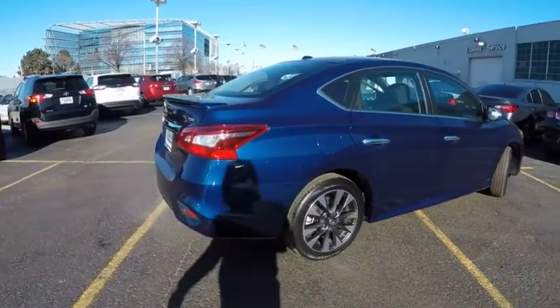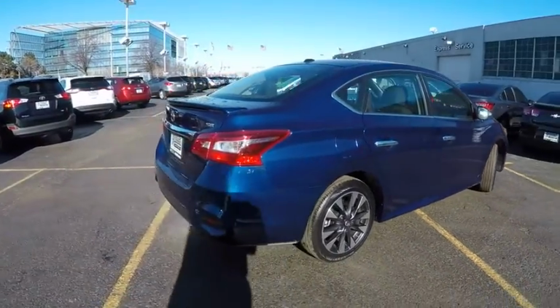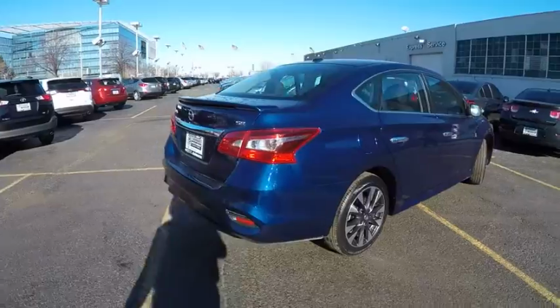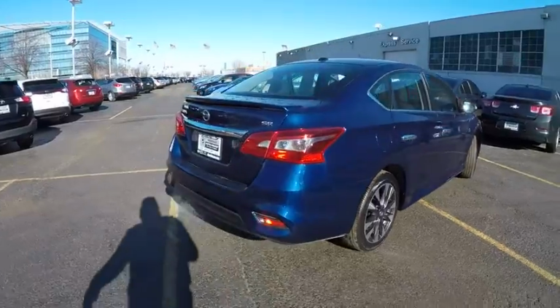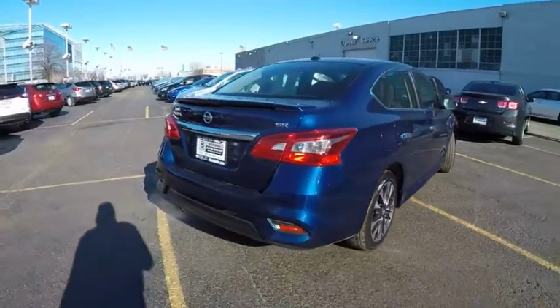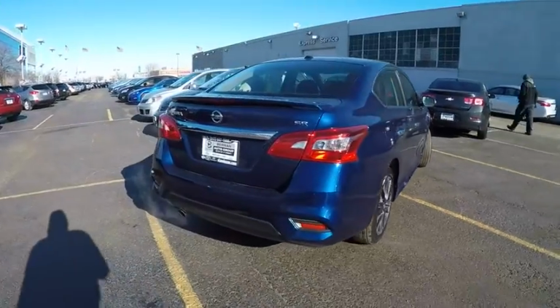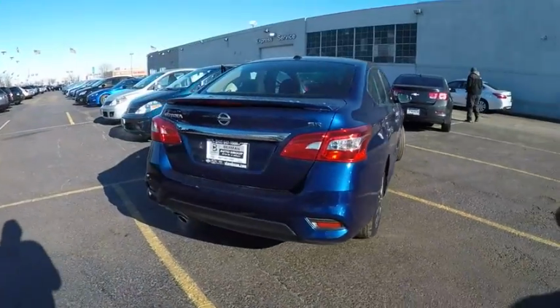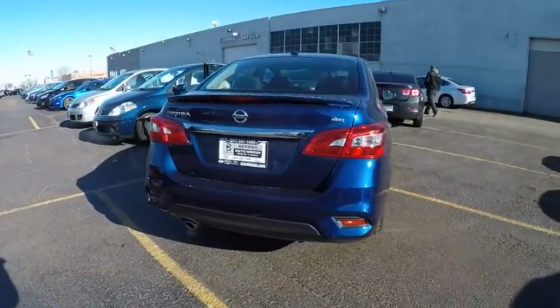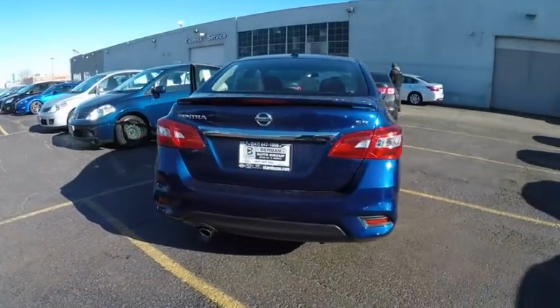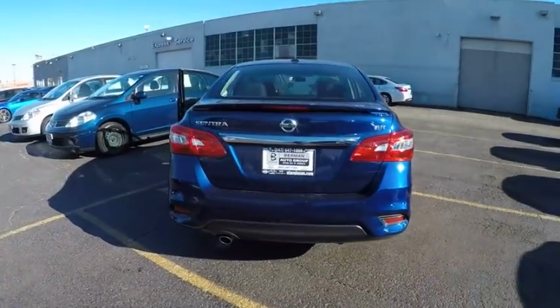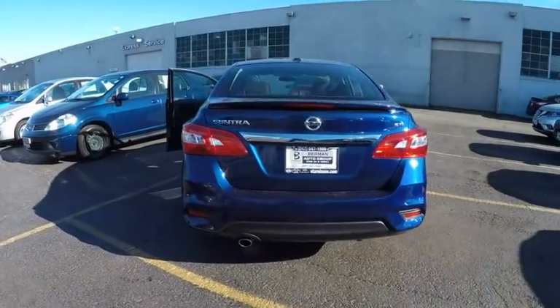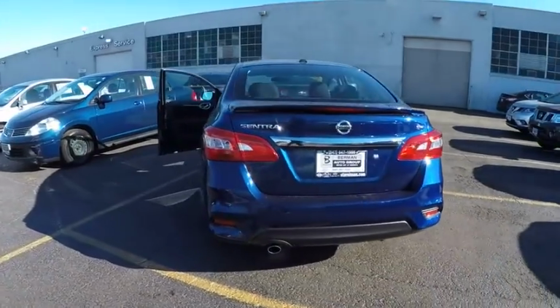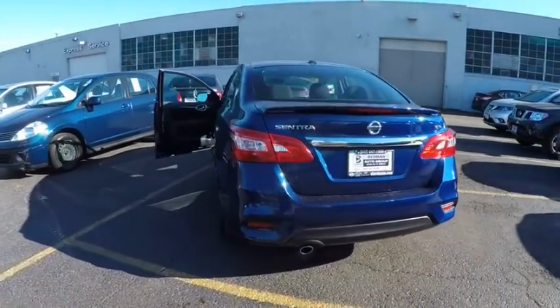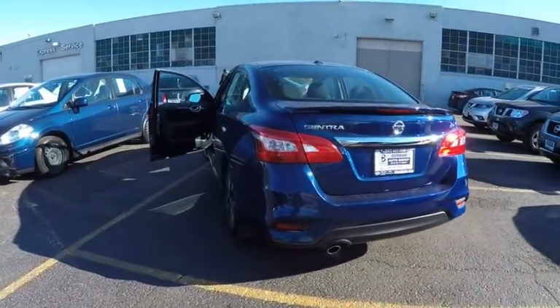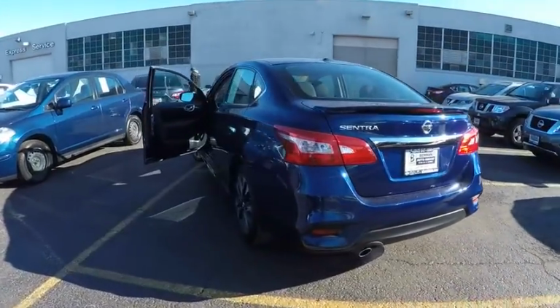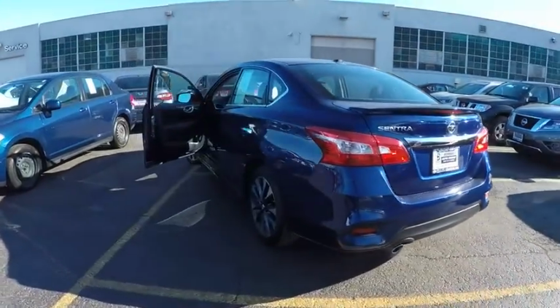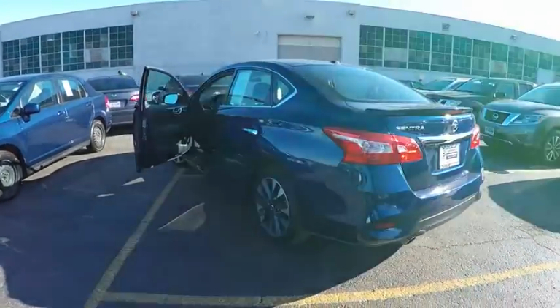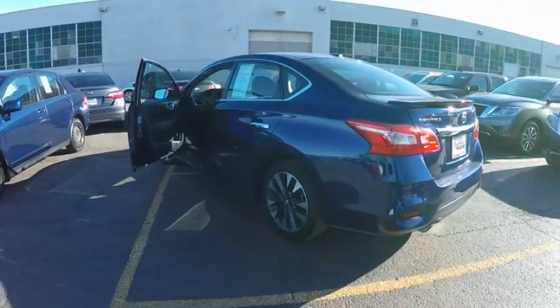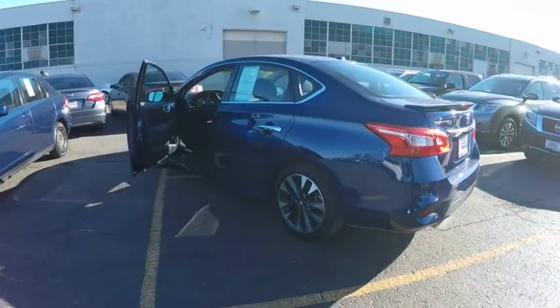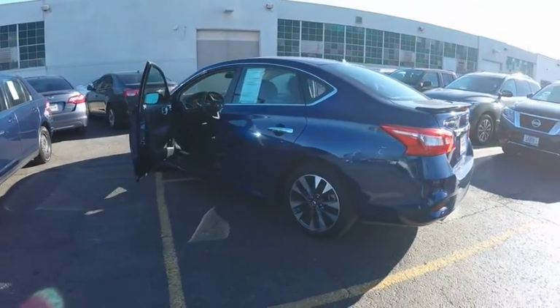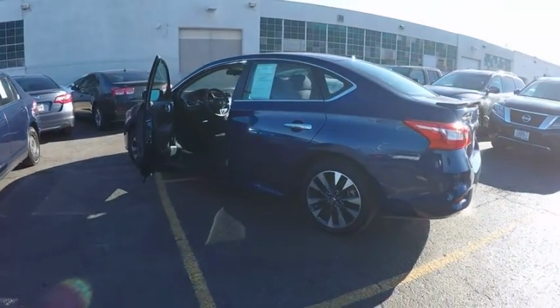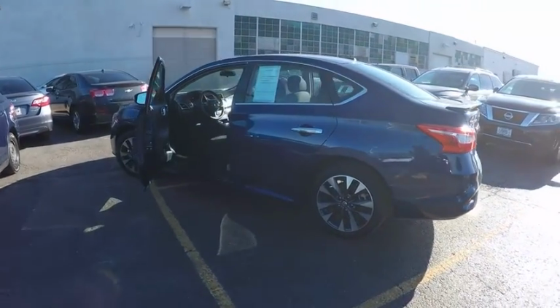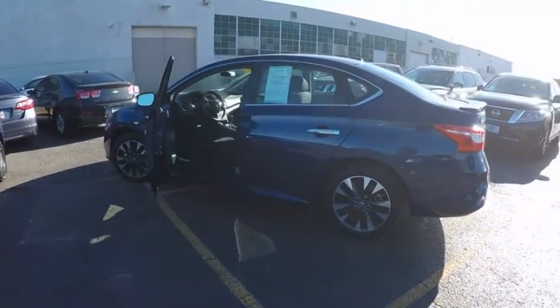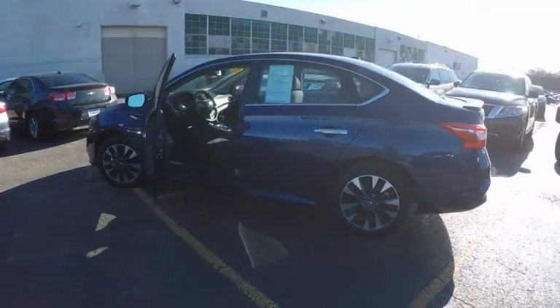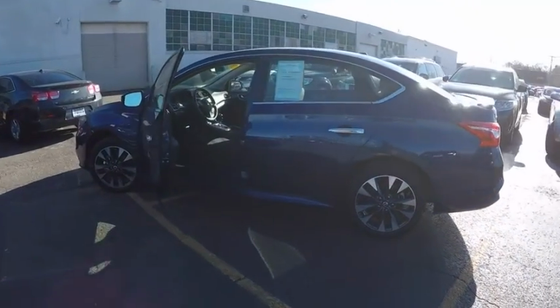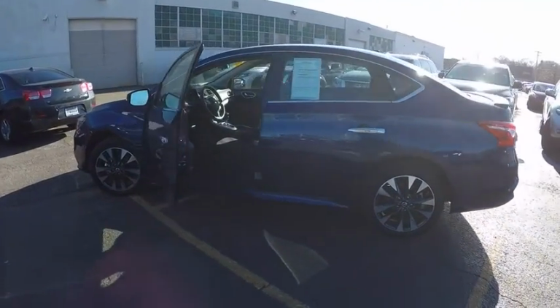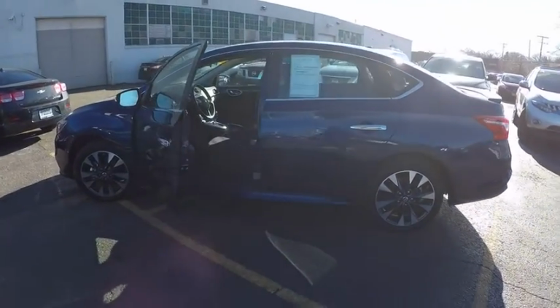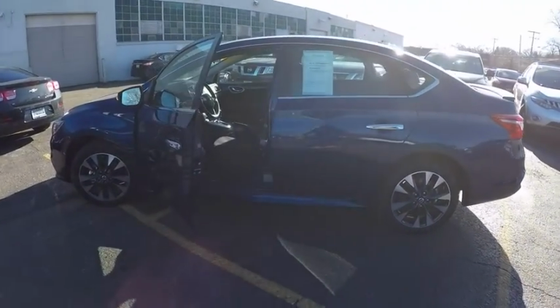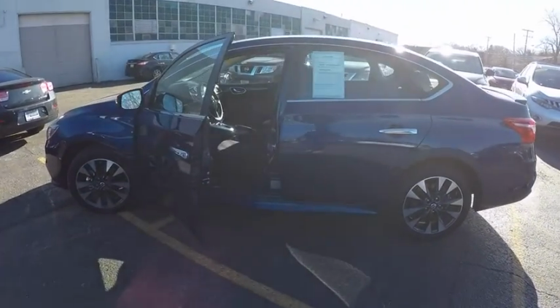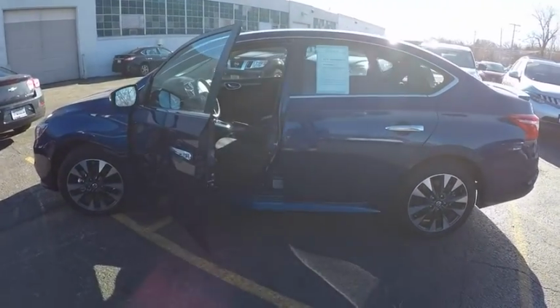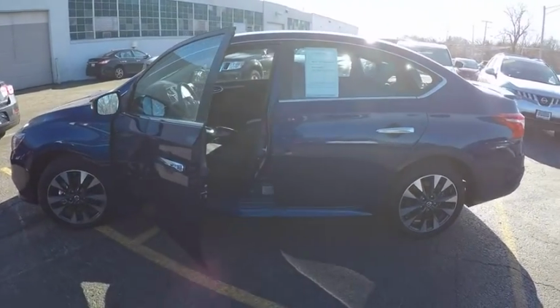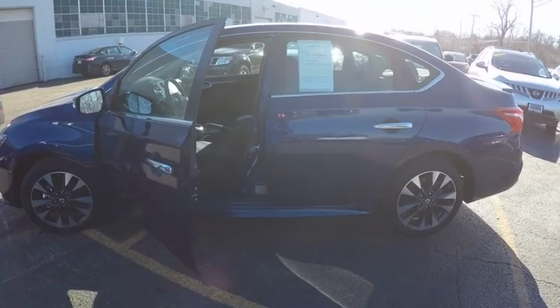Traction control, dual airbags, air conditioning, power steering, four-wheel disc brakes, fog lights, security system, CD player, rear window defroster, power windows.